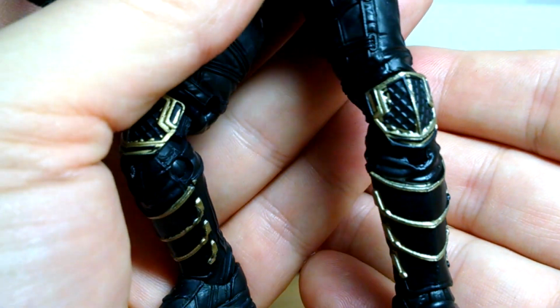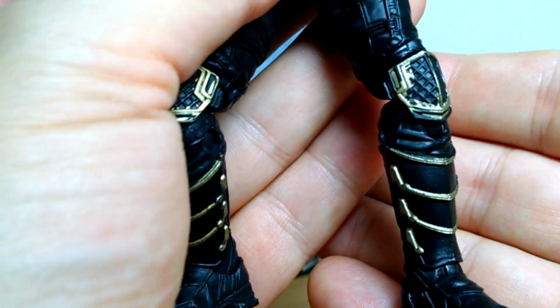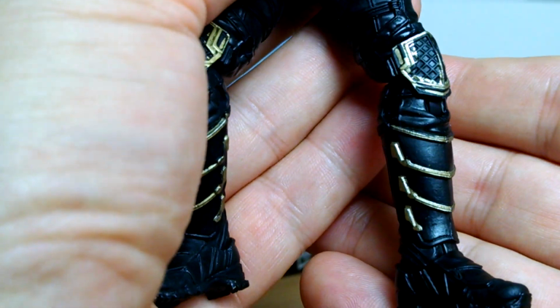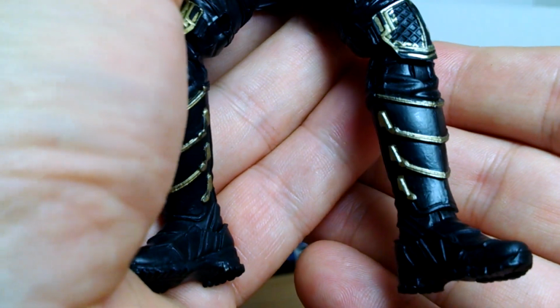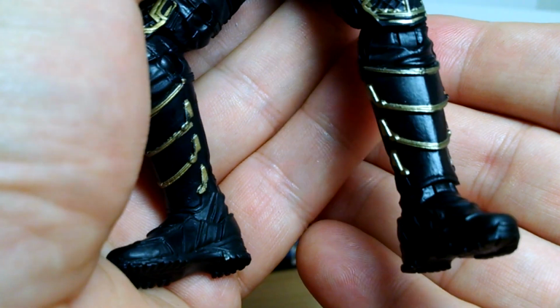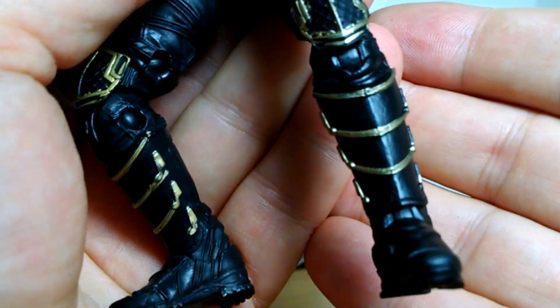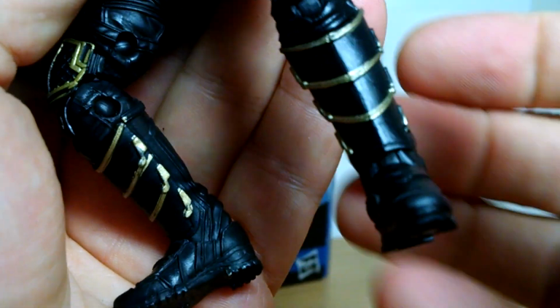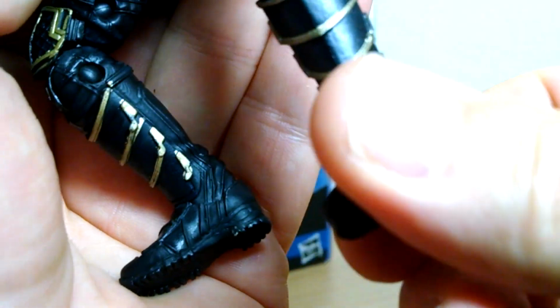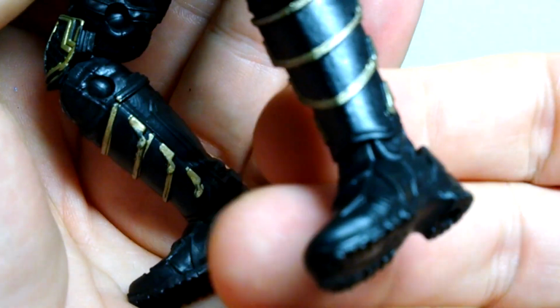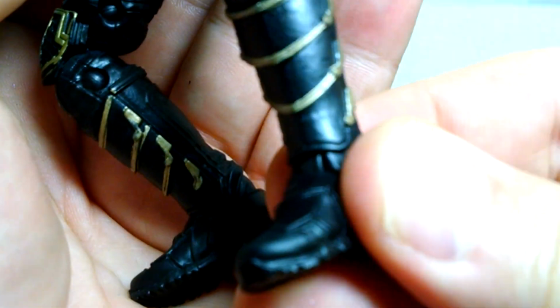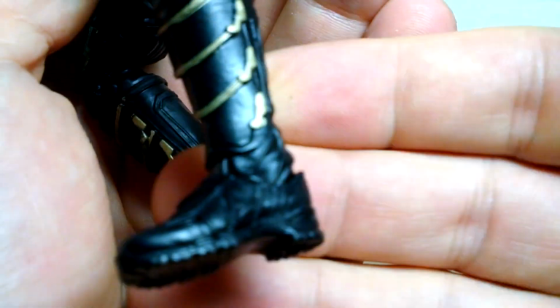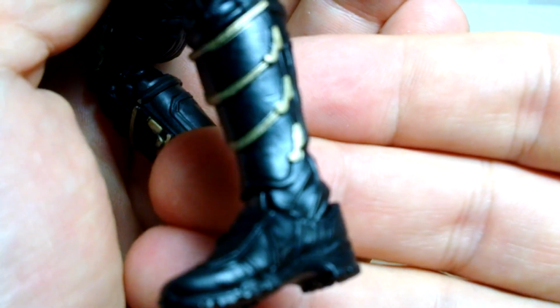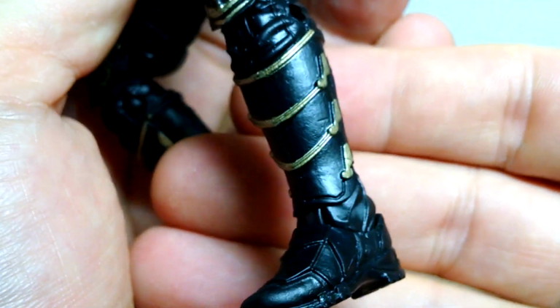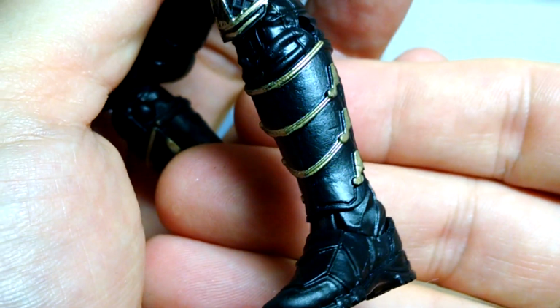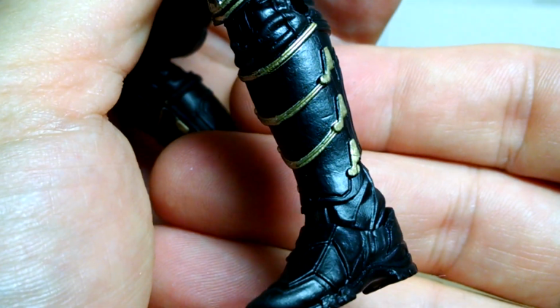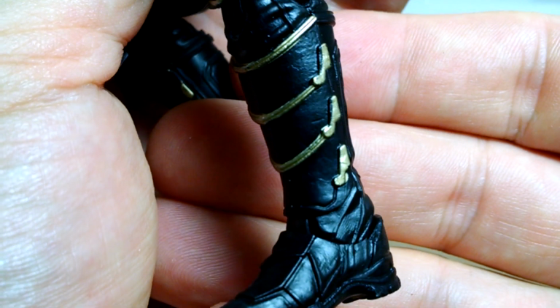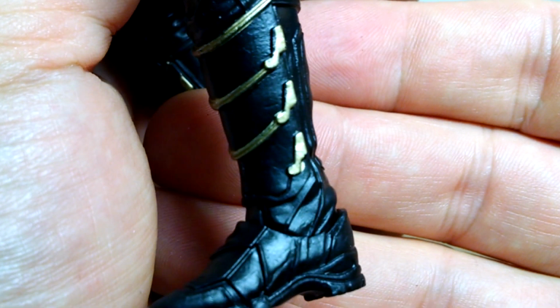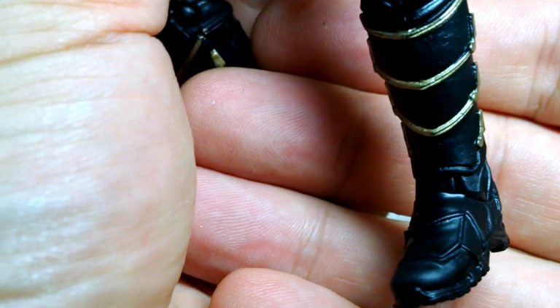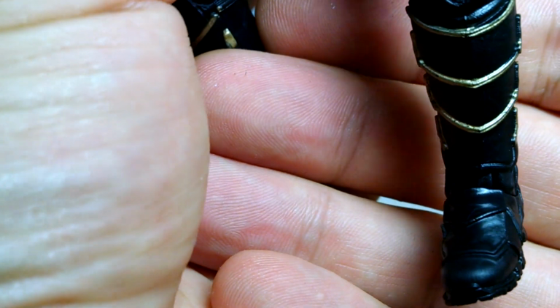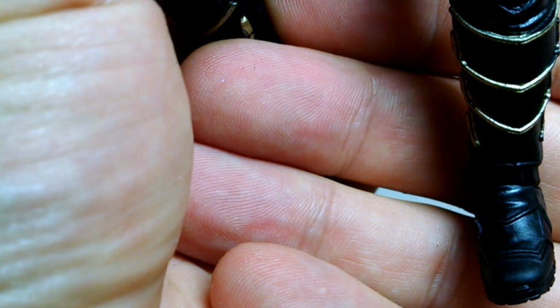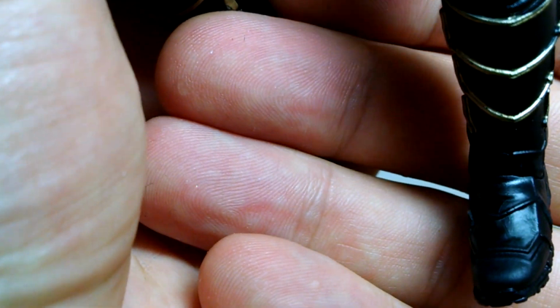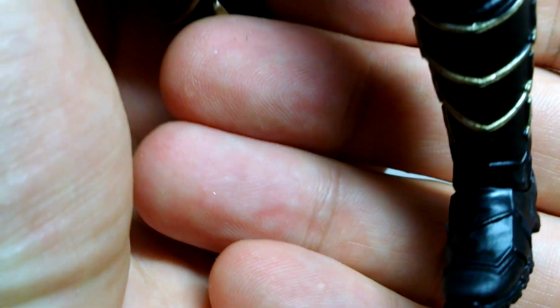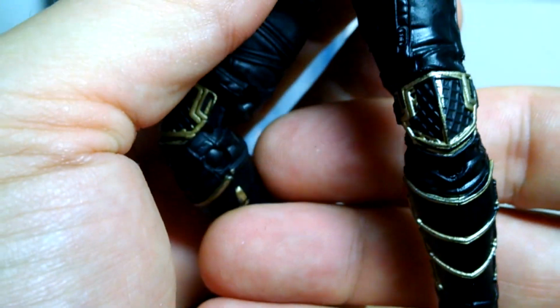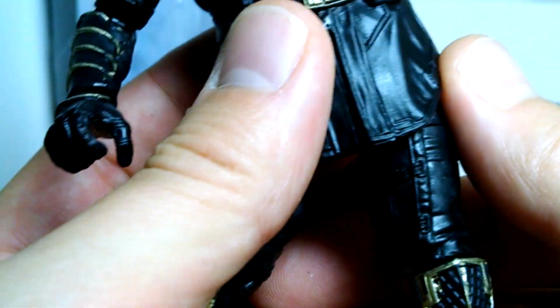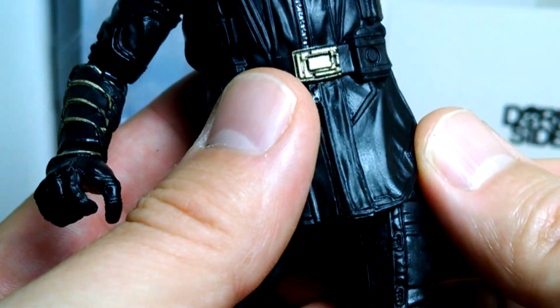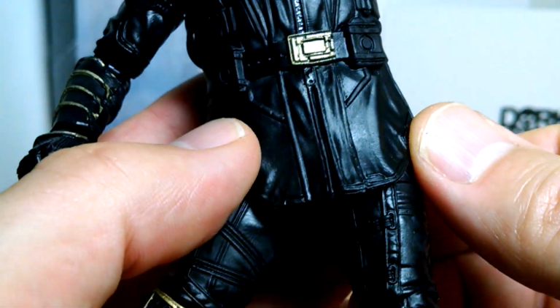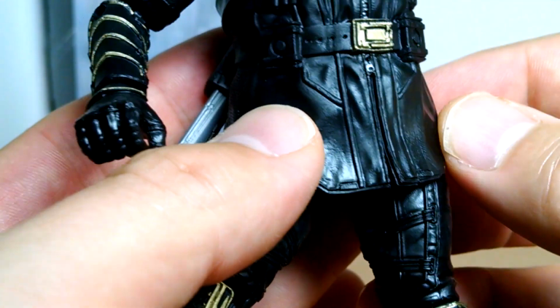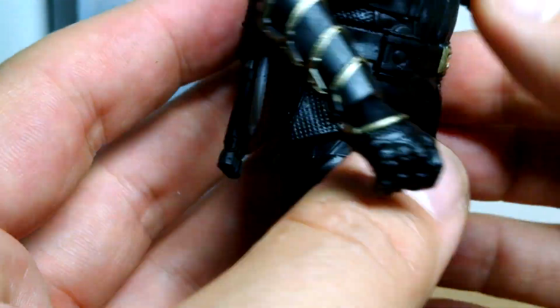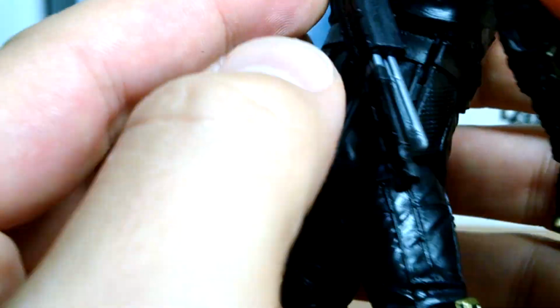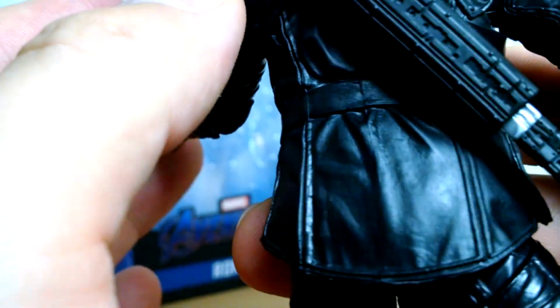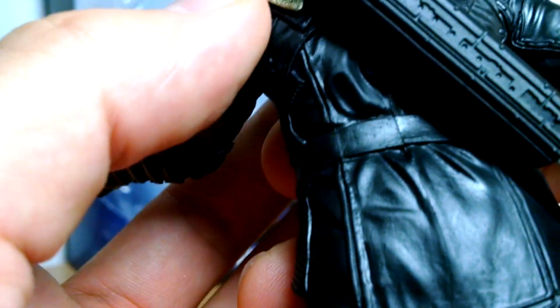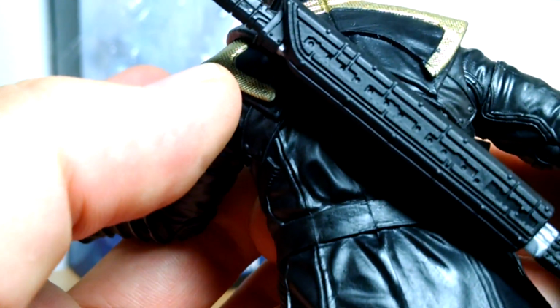Knee pads are nicely sculpted, and down to the shins and even the boots — all sorts of really nice sculpt and movie-accurate bits and bobs. It's very nicely done indeed.